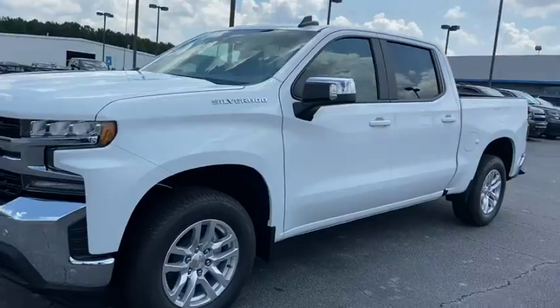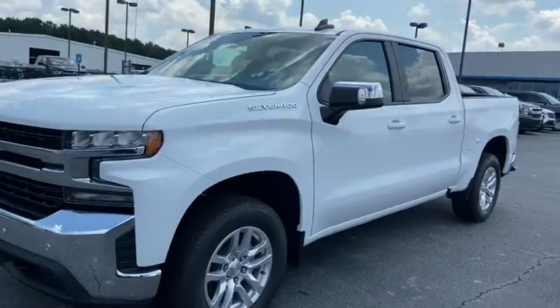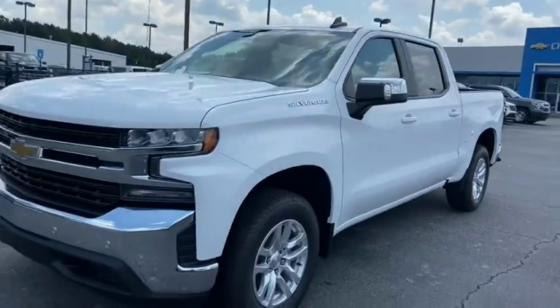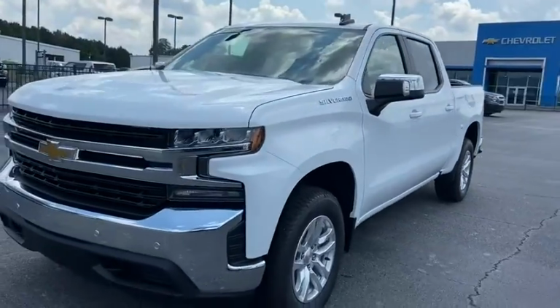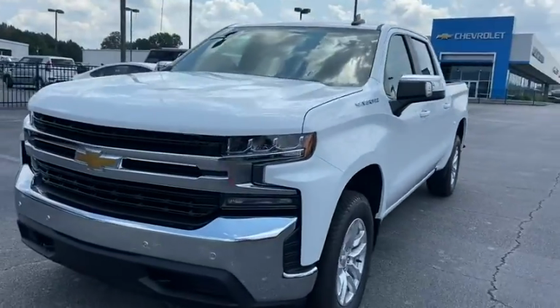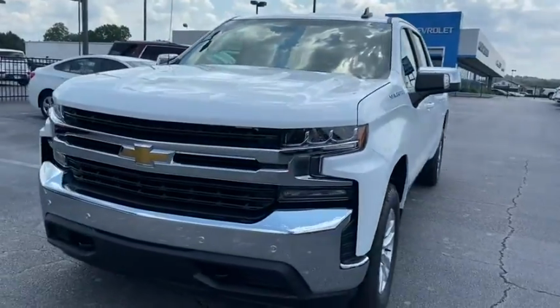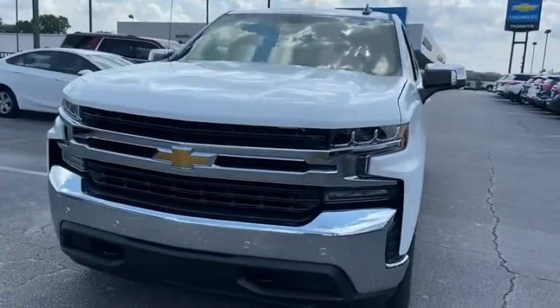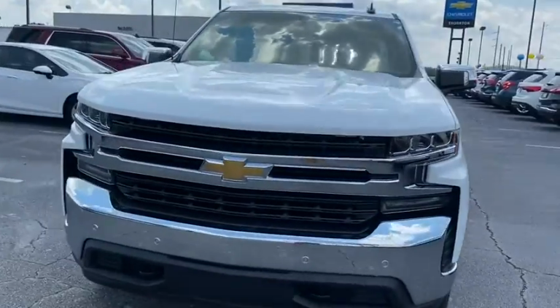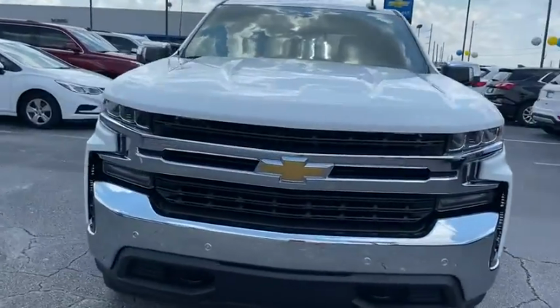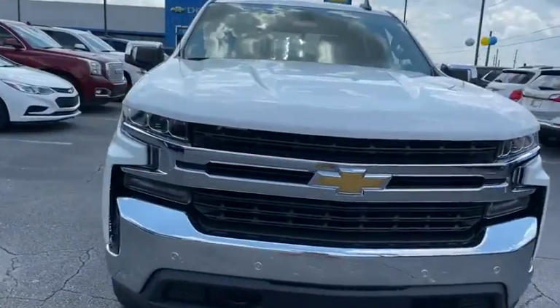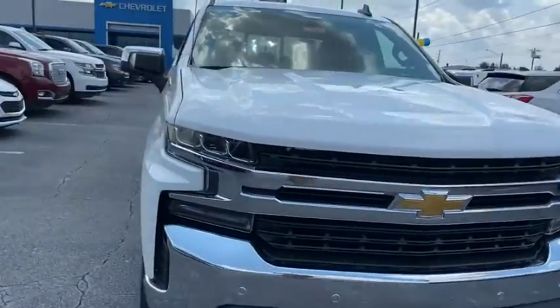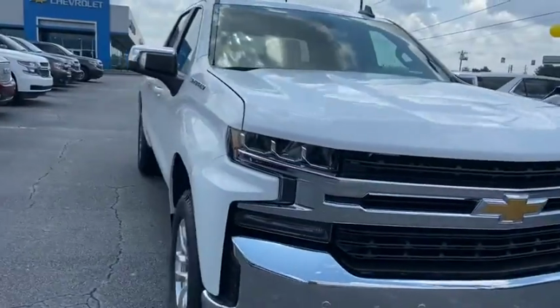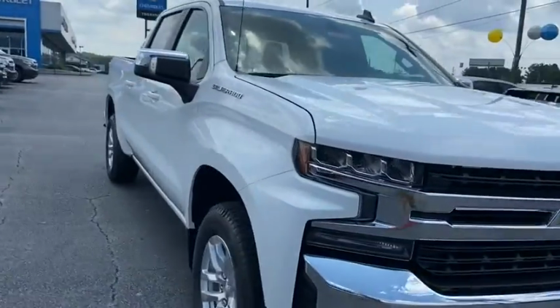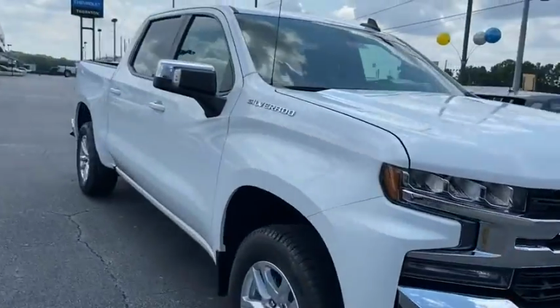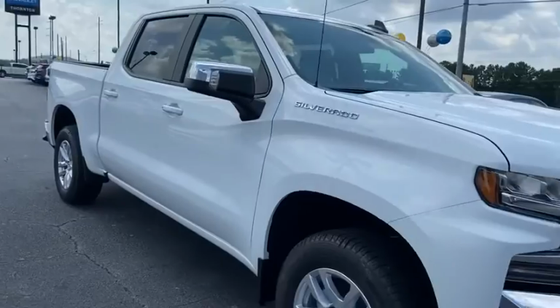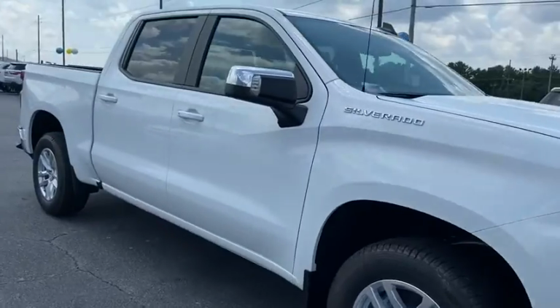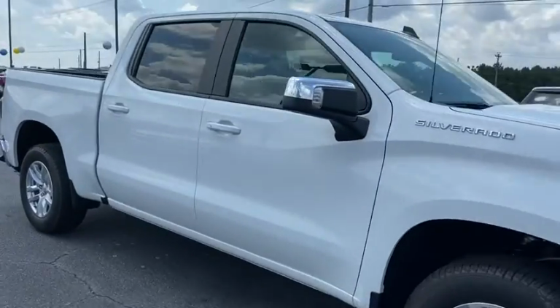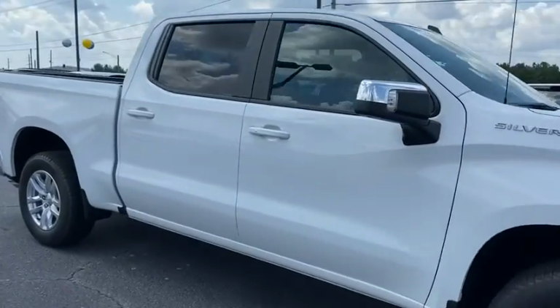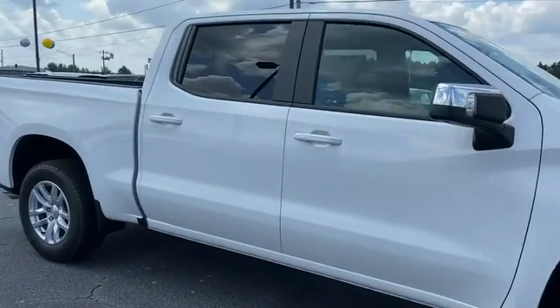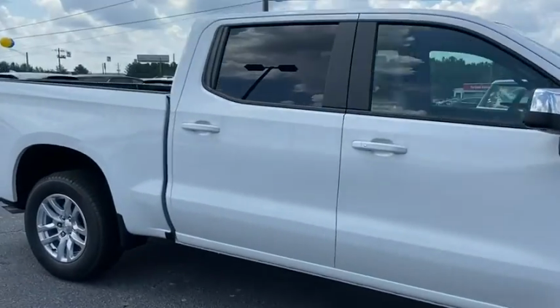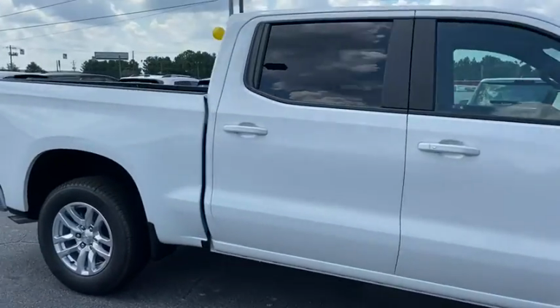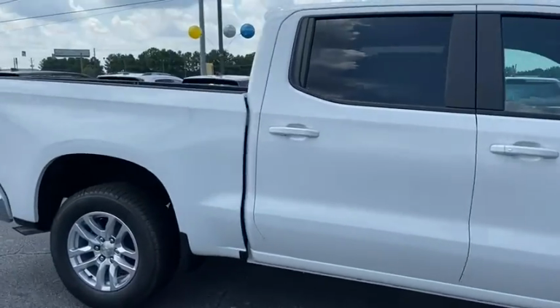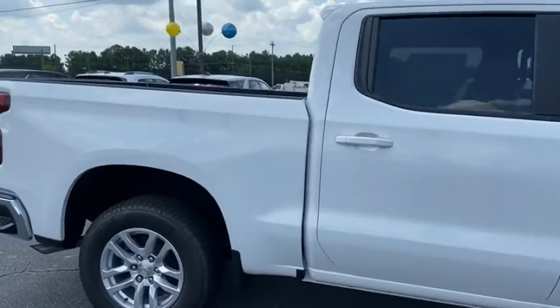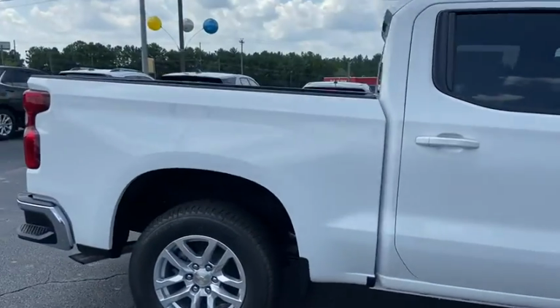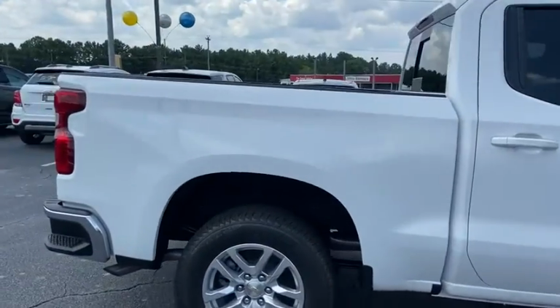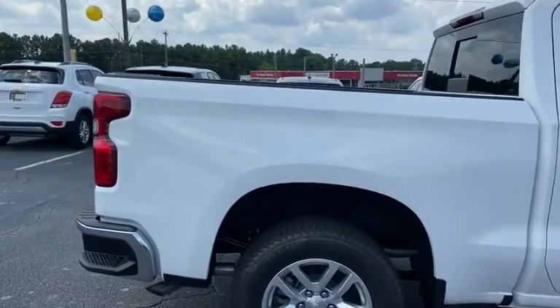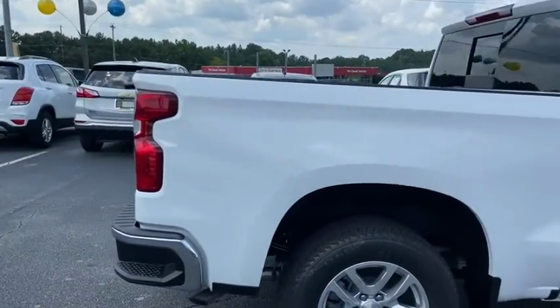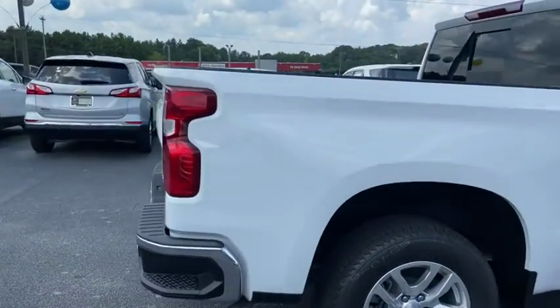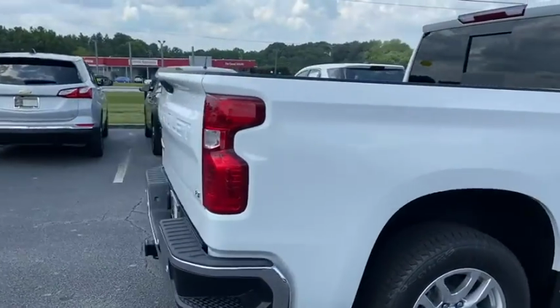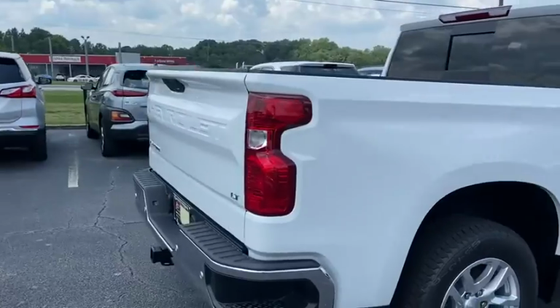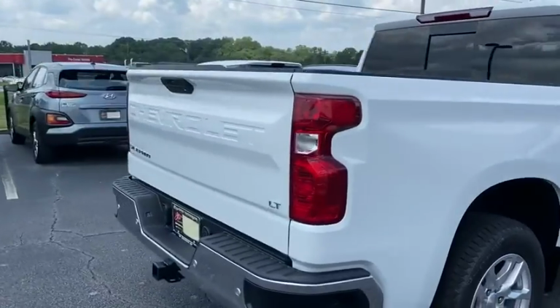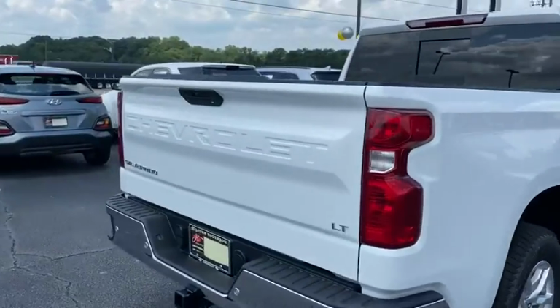Make a great choice today with the 2020 Chevrolet Silverado 1500. The Chevy Silverado 1500 is the perfect combination of functionality, reliability, and technology.